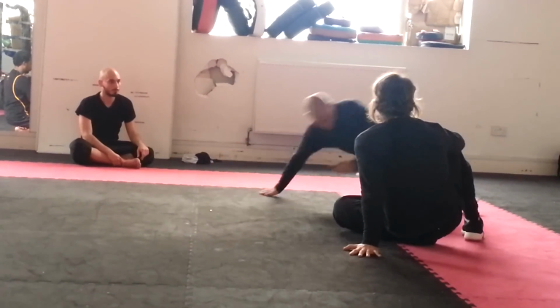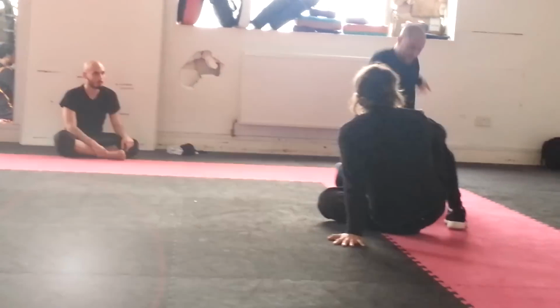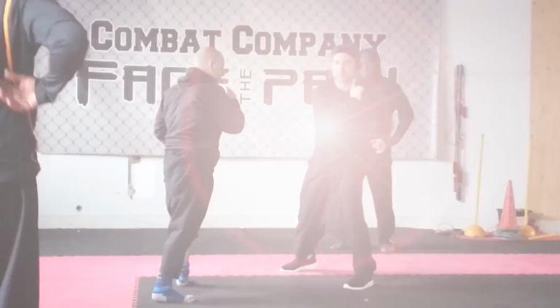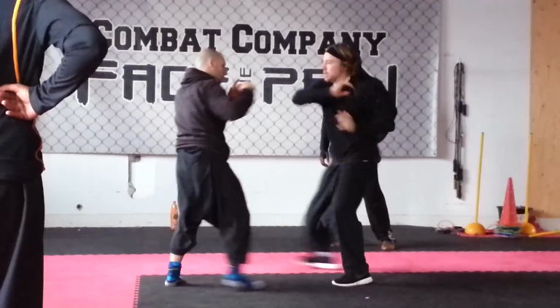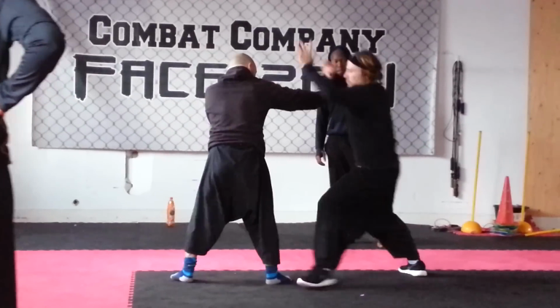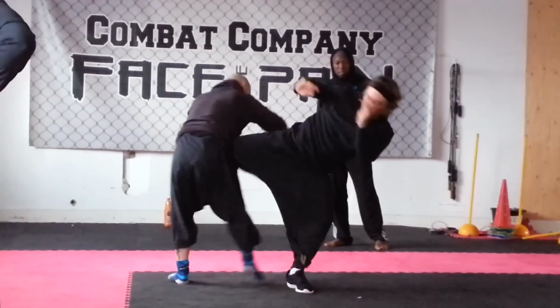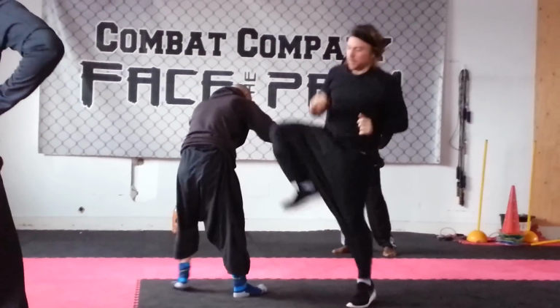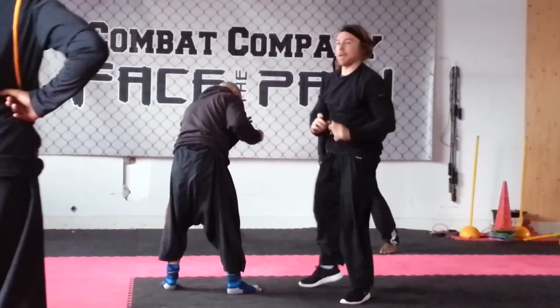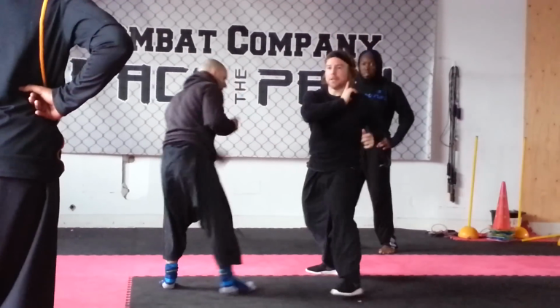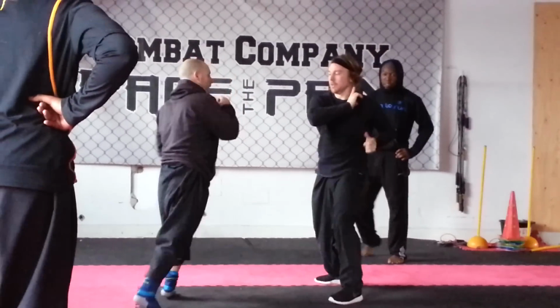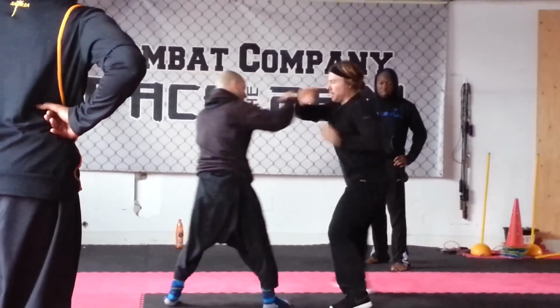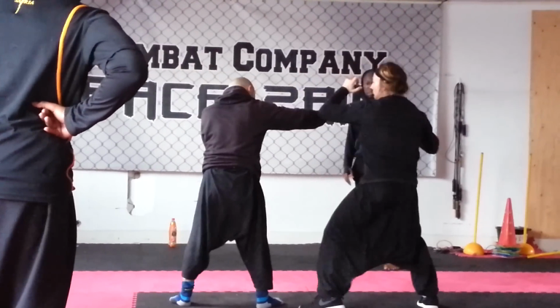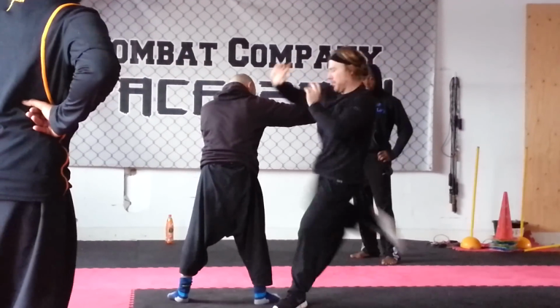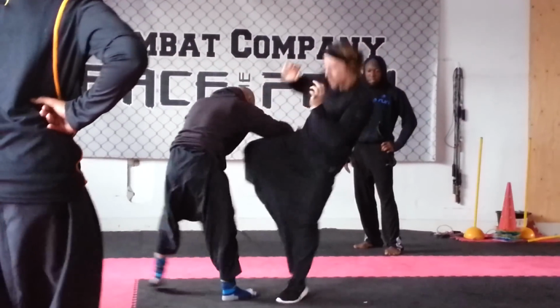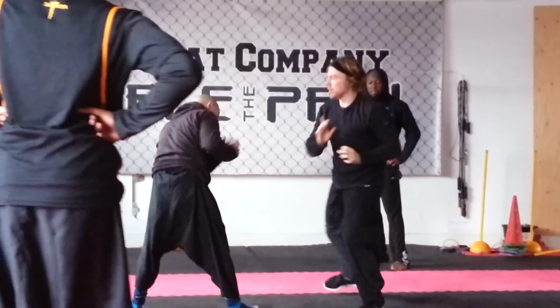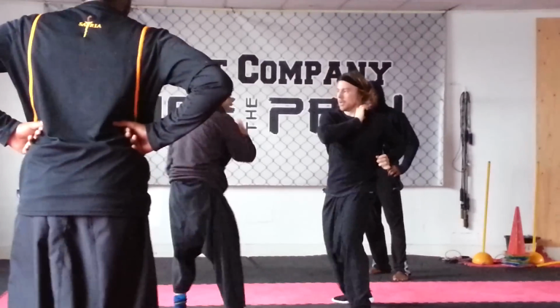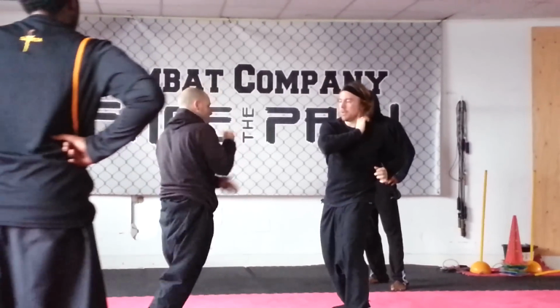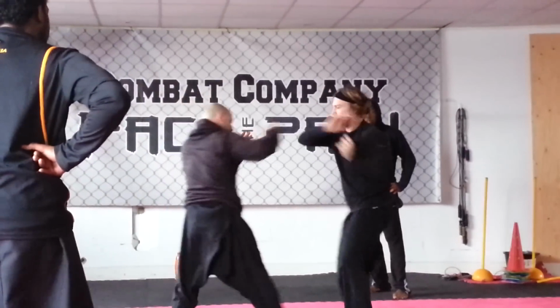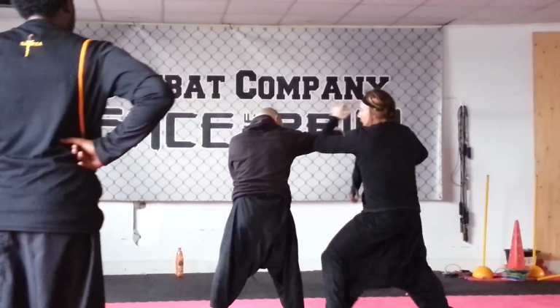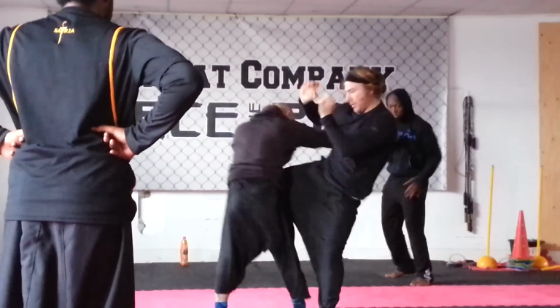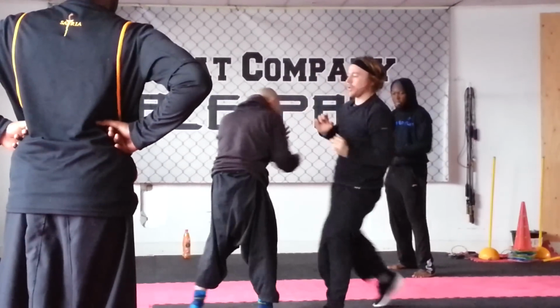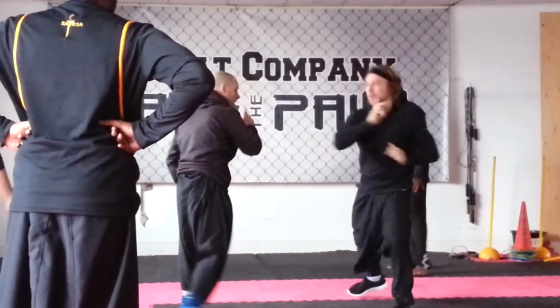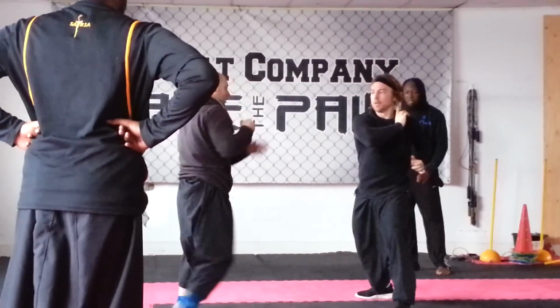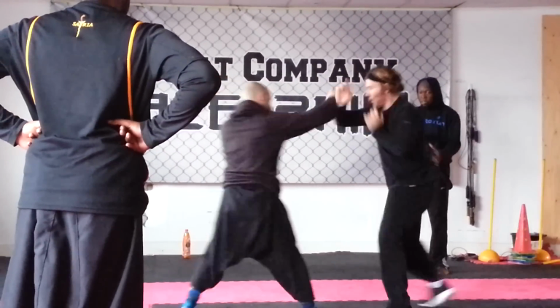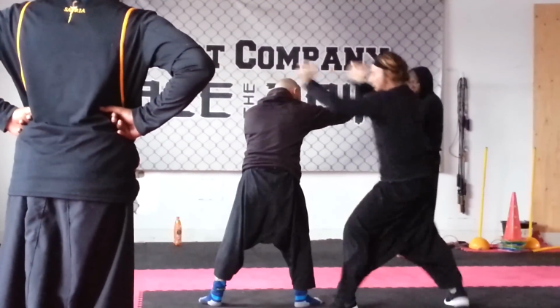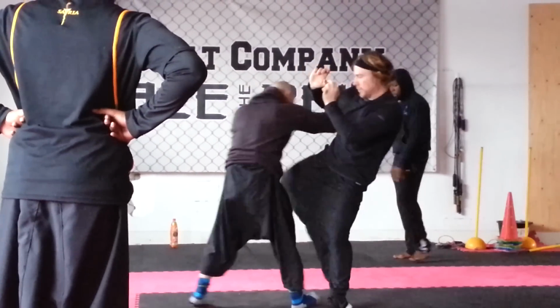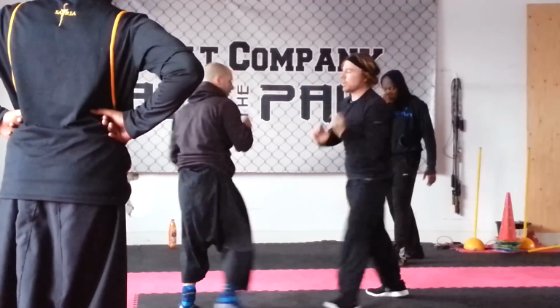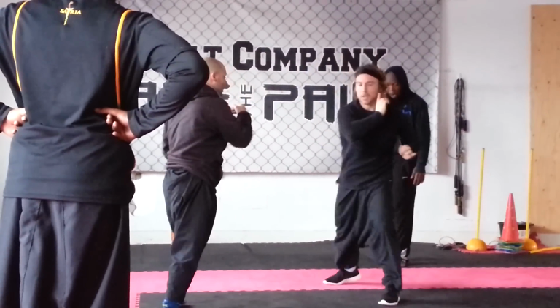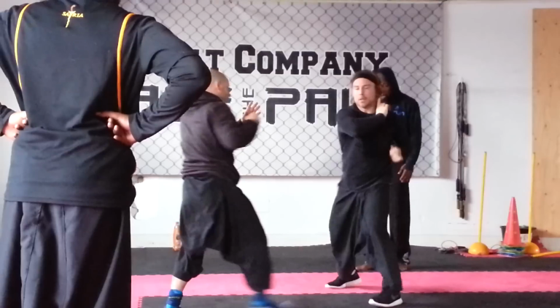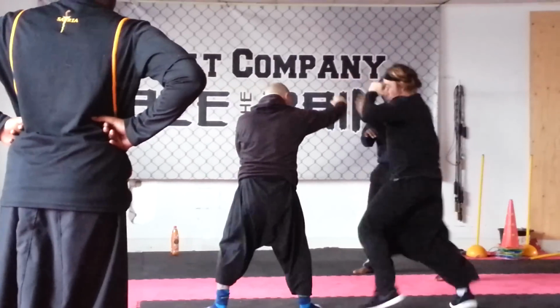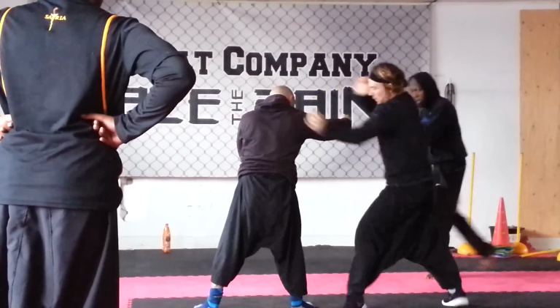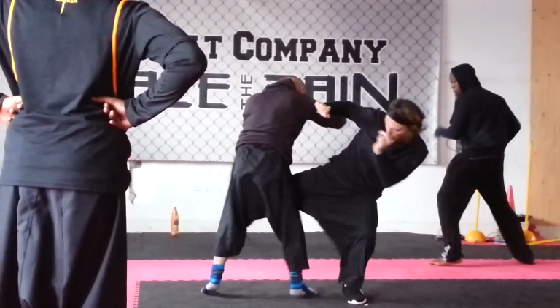Four, same, yeah. One, two, three, four. One, two, one, two, boom.